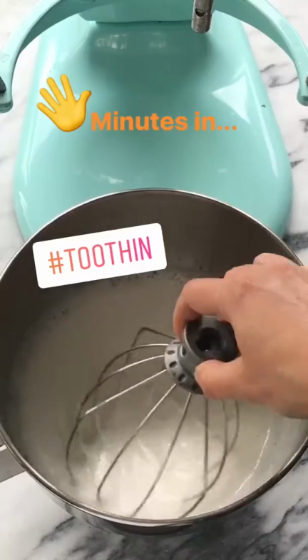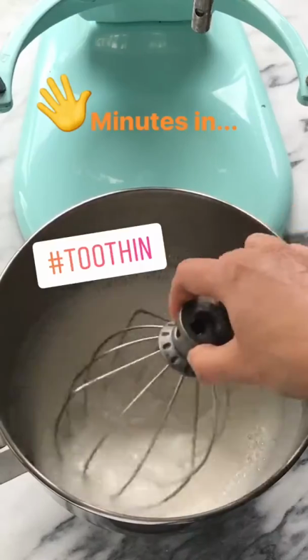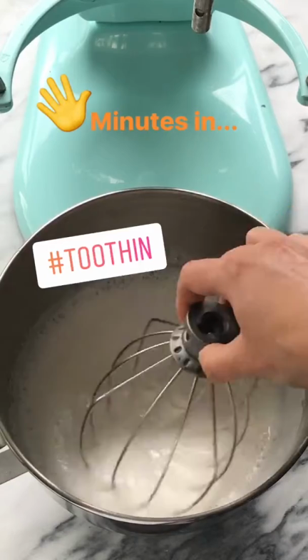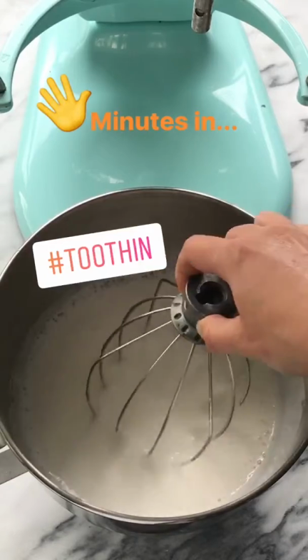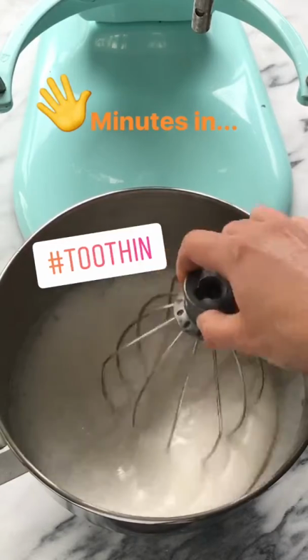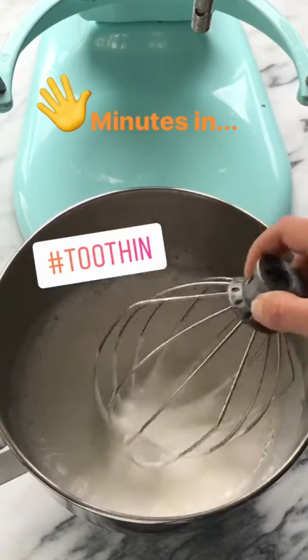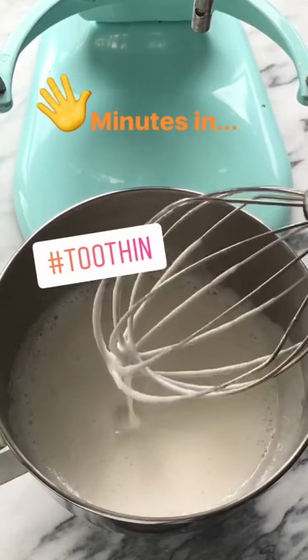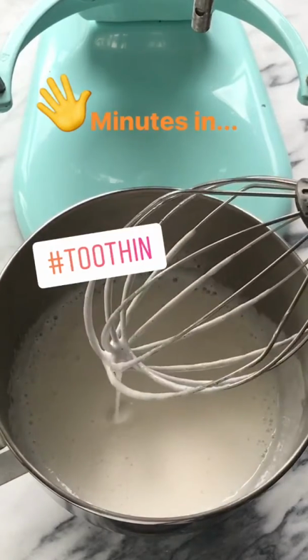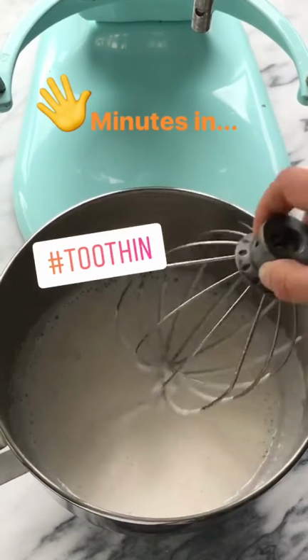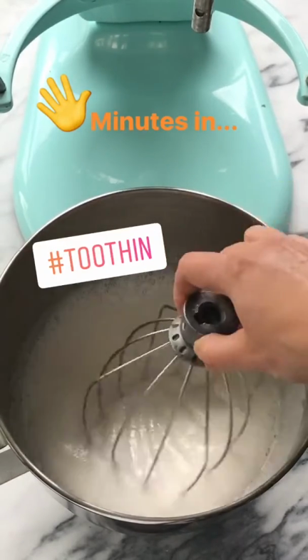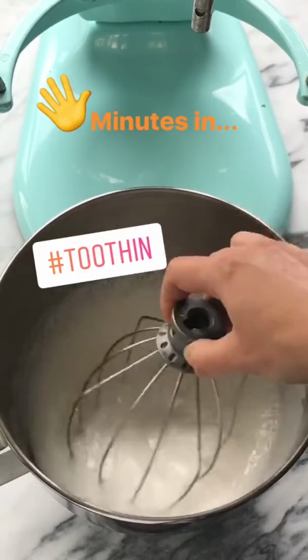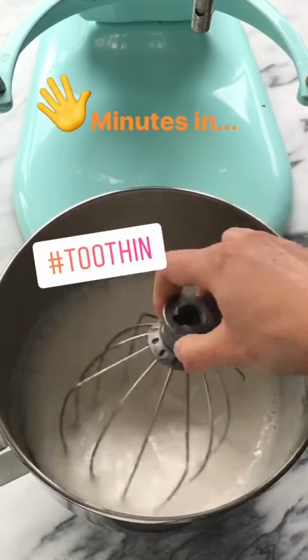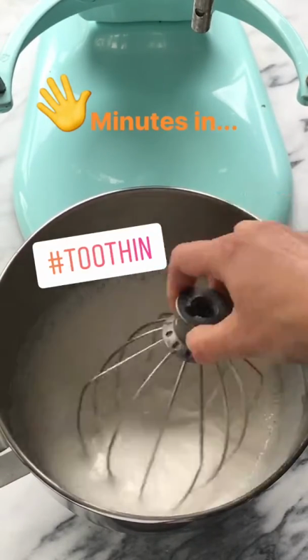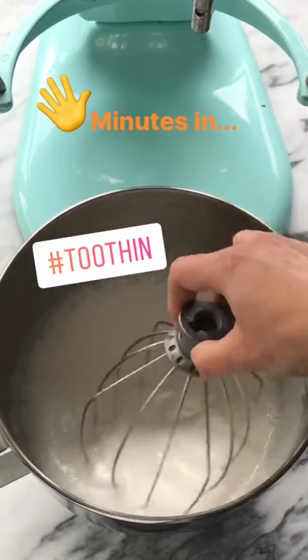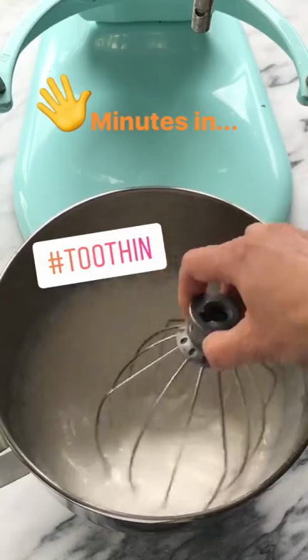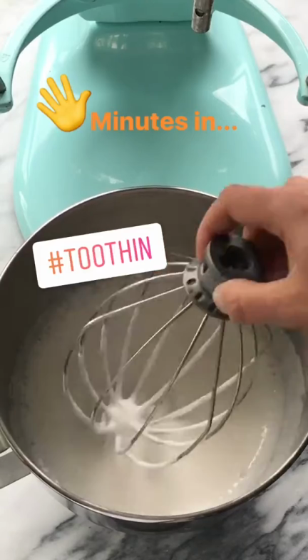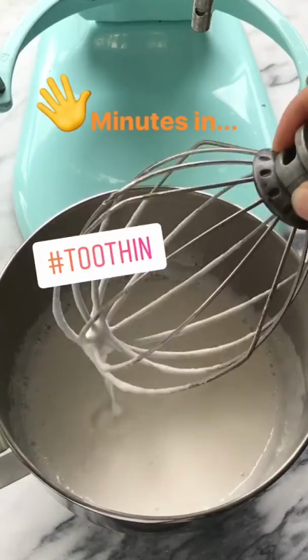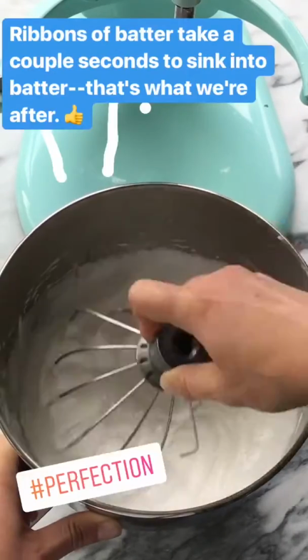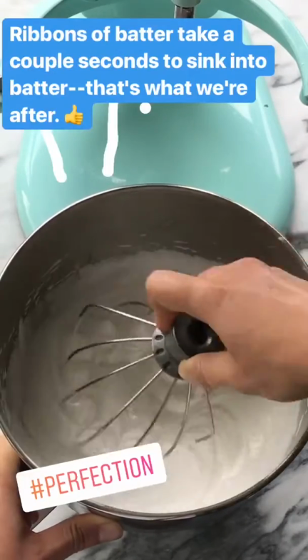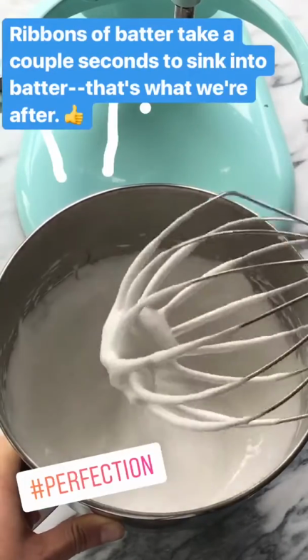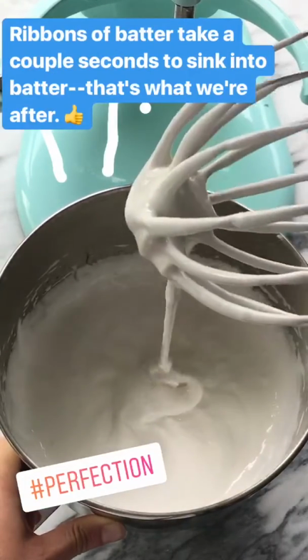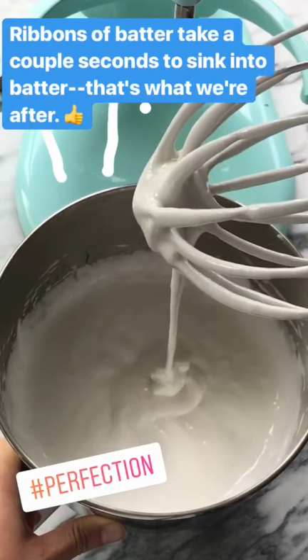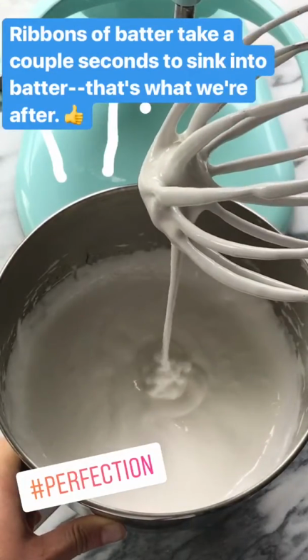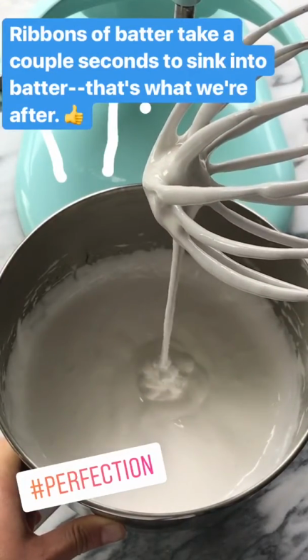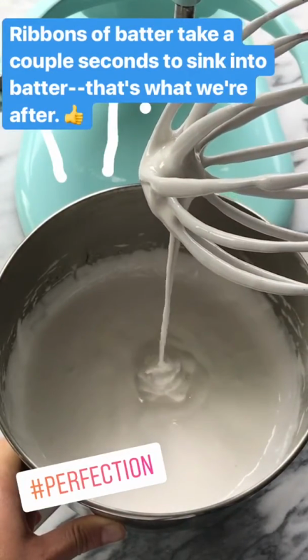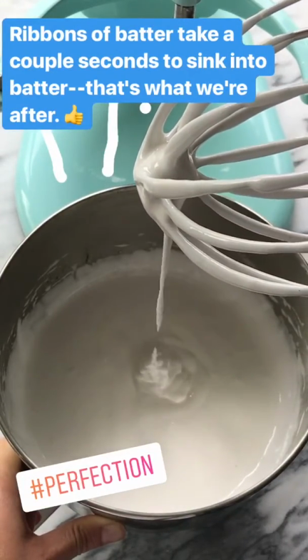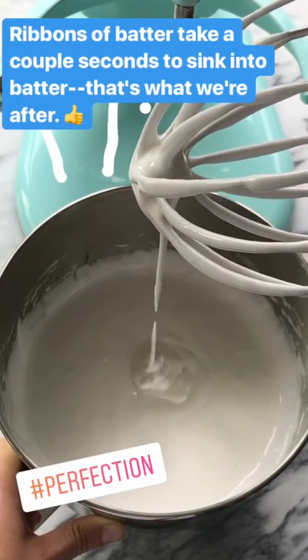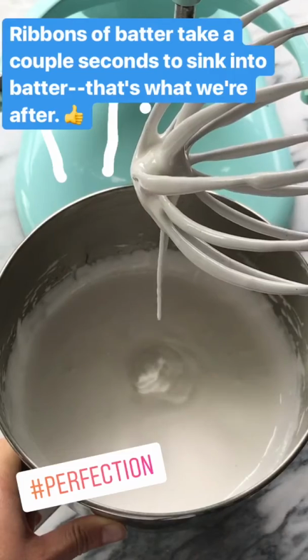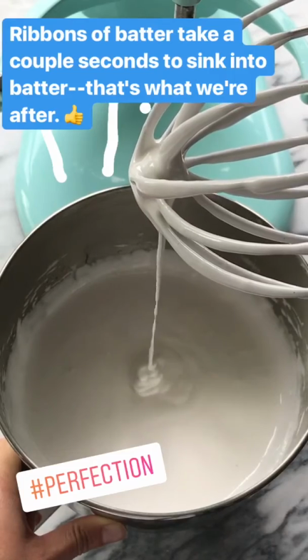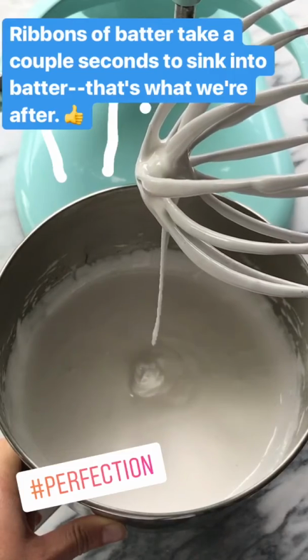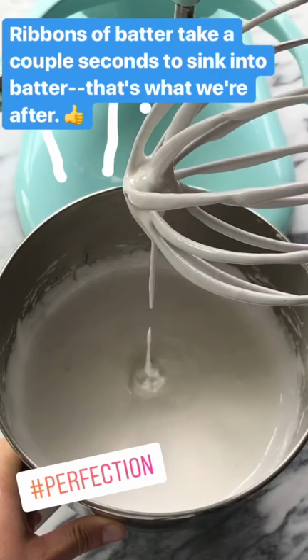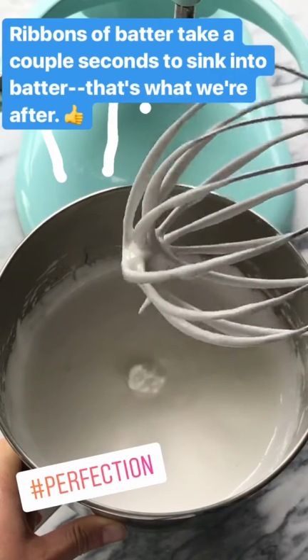We've been doing this for about five minutes — the consistency is still really thin so we still need about five to eight more minutes of beating. It's been about 10 minutes now and you can see the ribbons are sinking back into the batter and it takes a couple seconds. That's what I'm looking for.